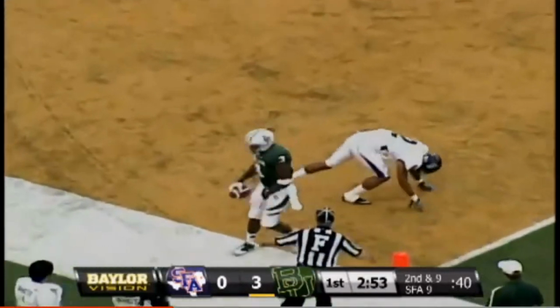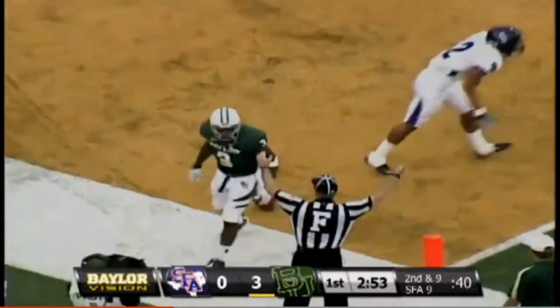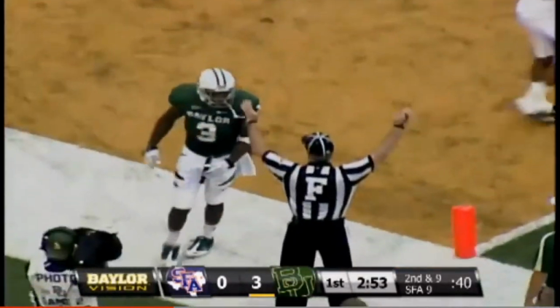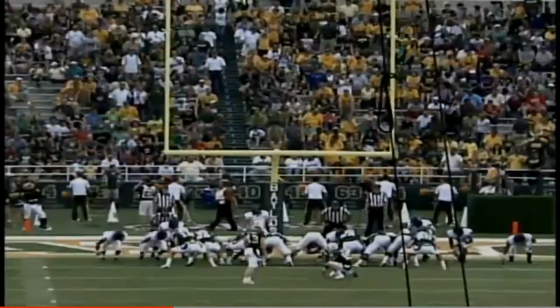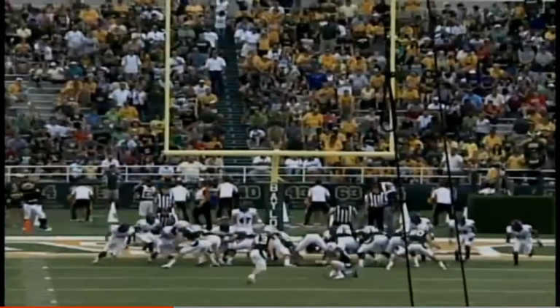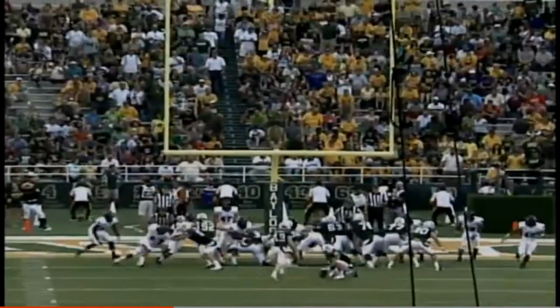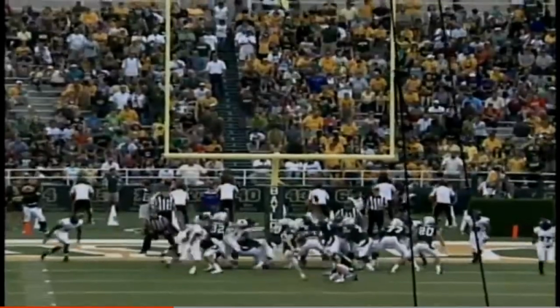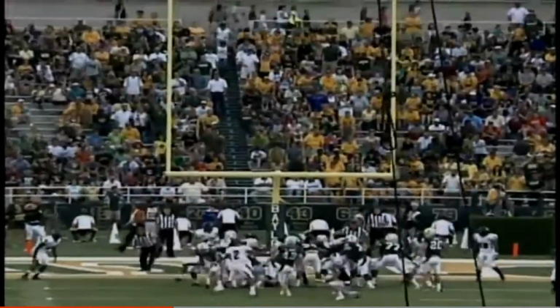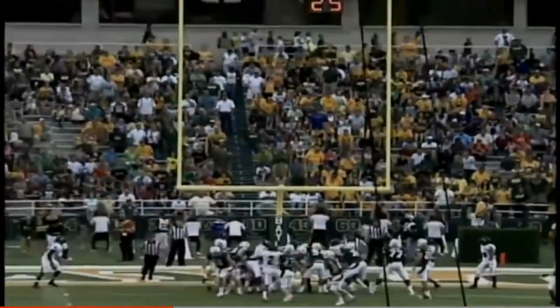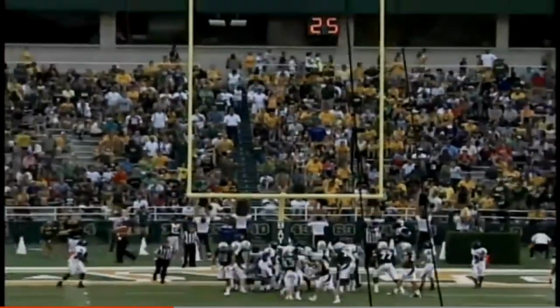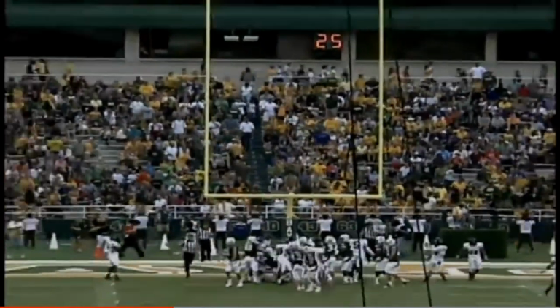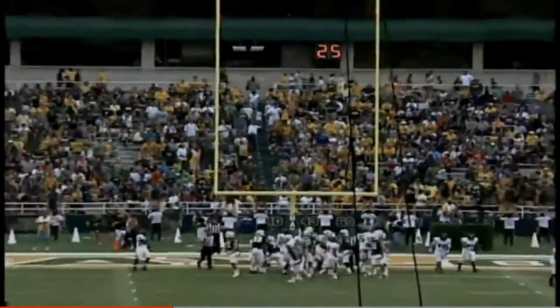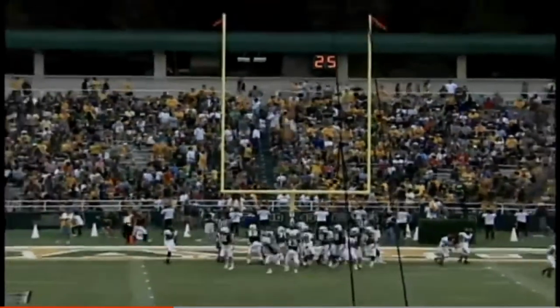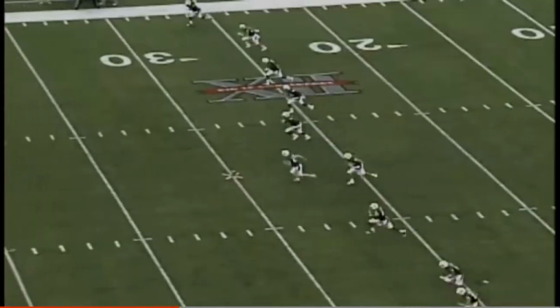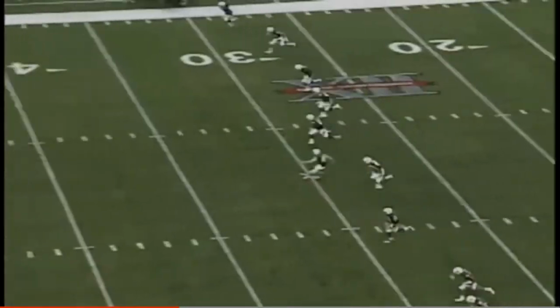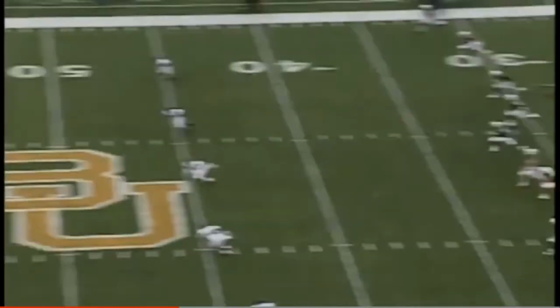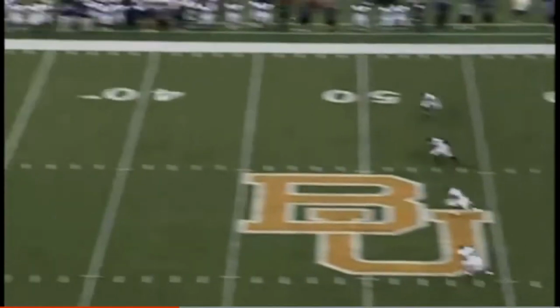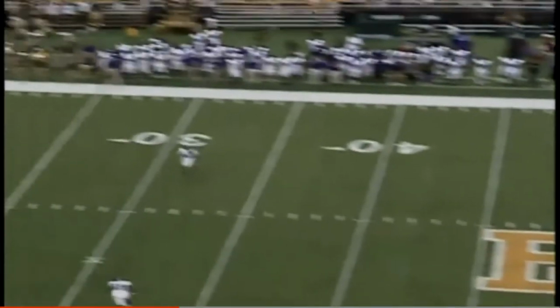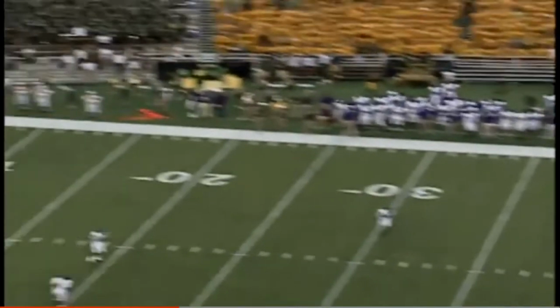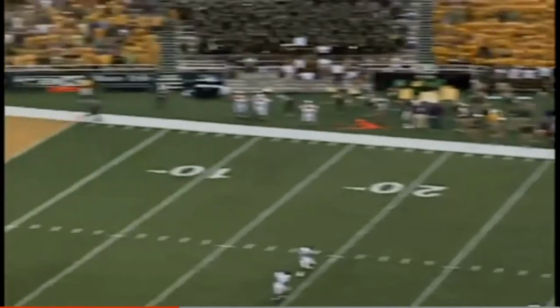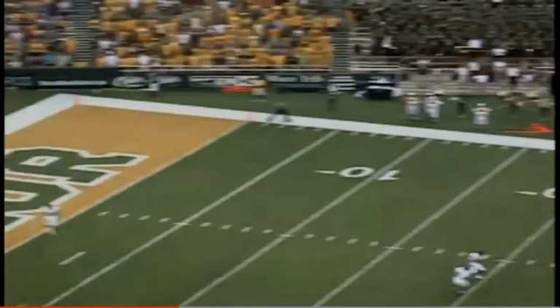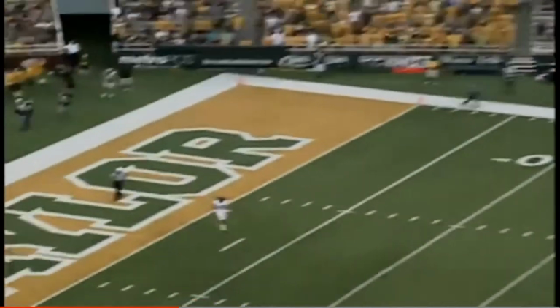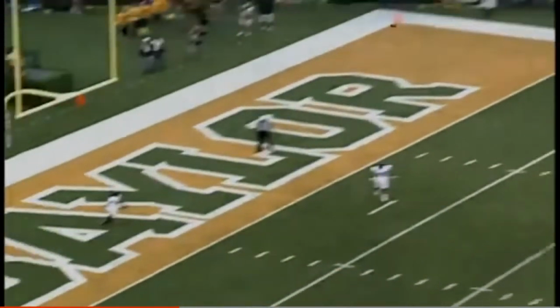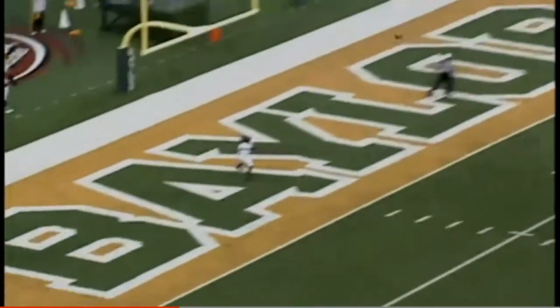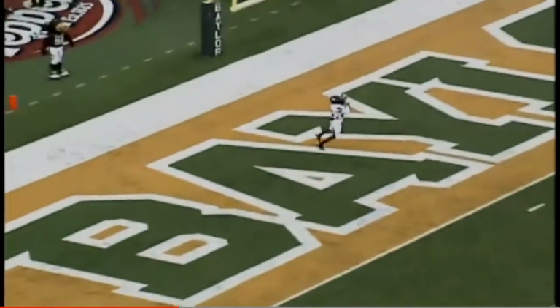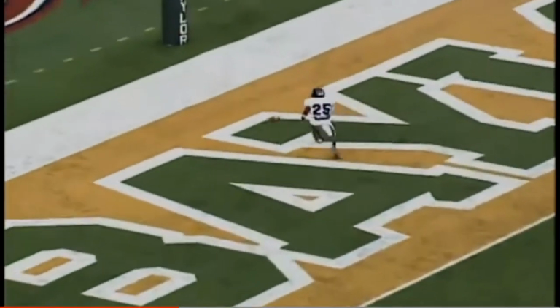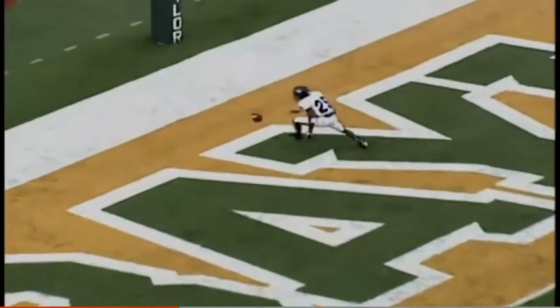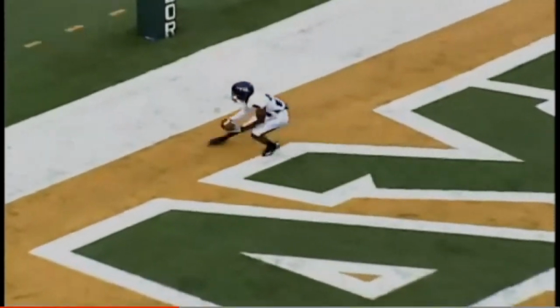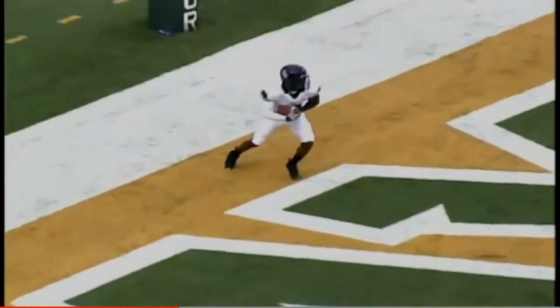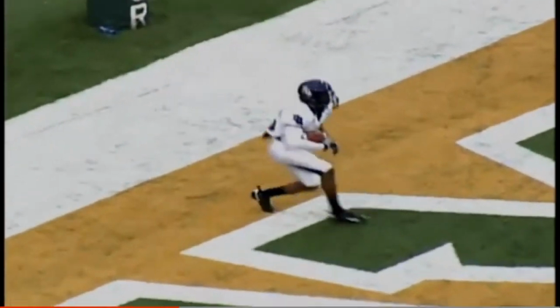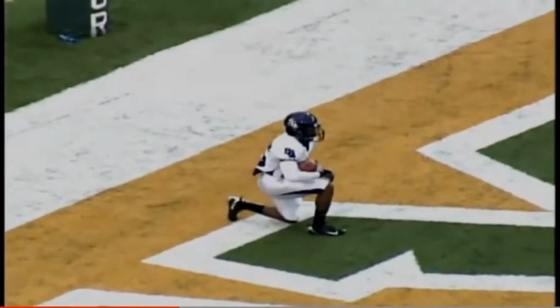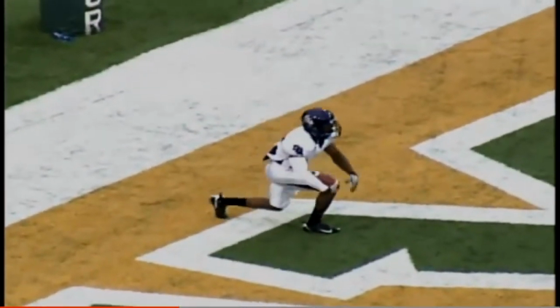Lanier Sampson. The deep snapper Brody Trahan, the holder, Aaron Jones the kicker. Here's the kick by Aaron Jones — bobbled in the end zone.